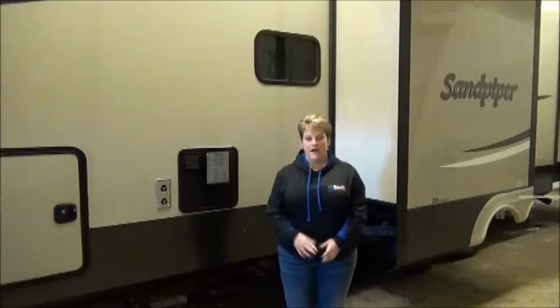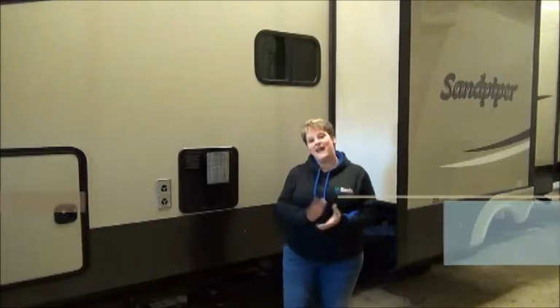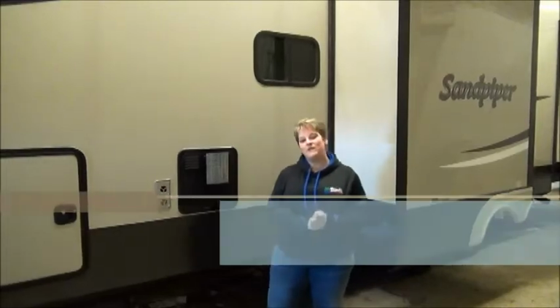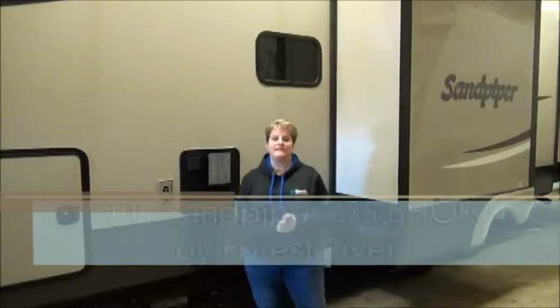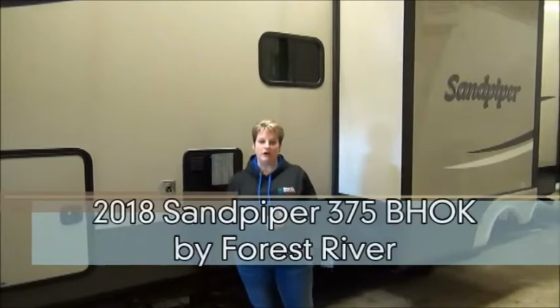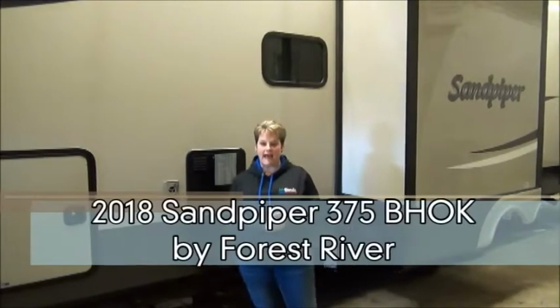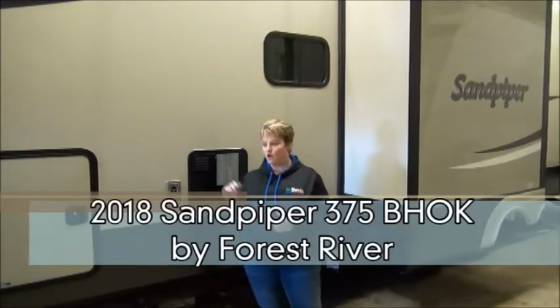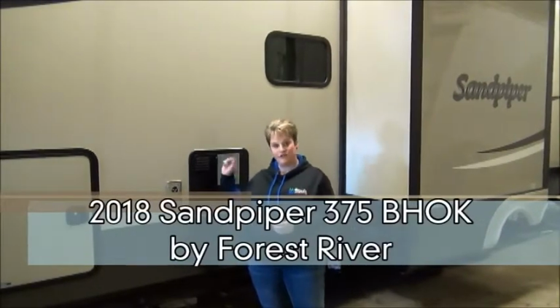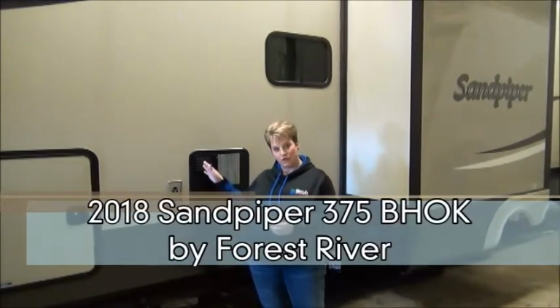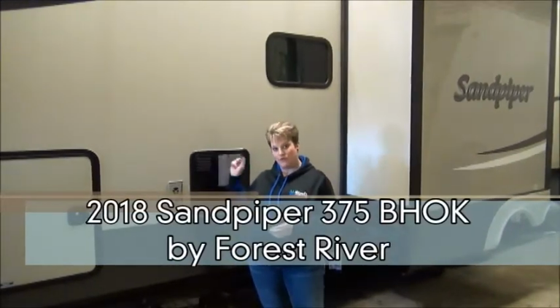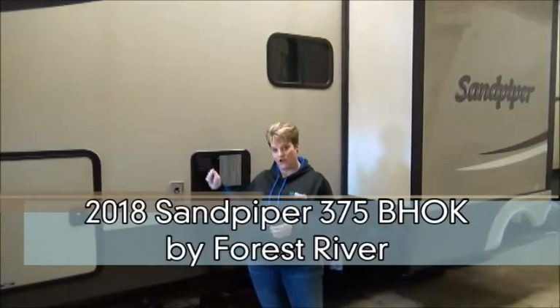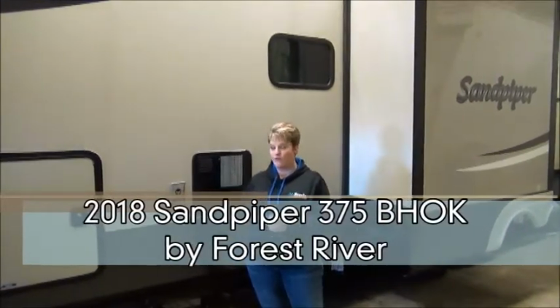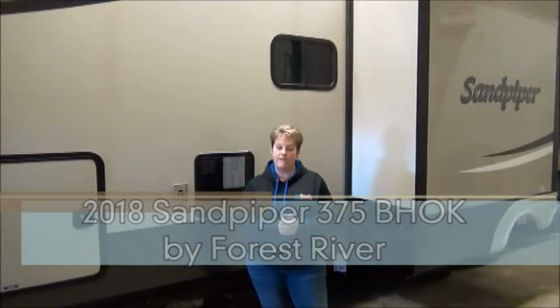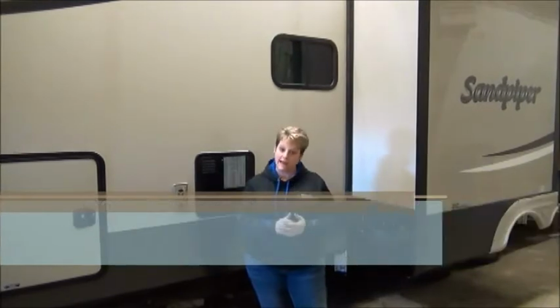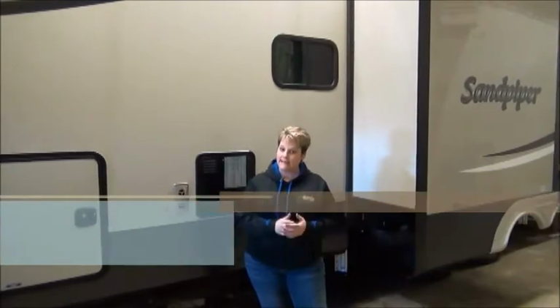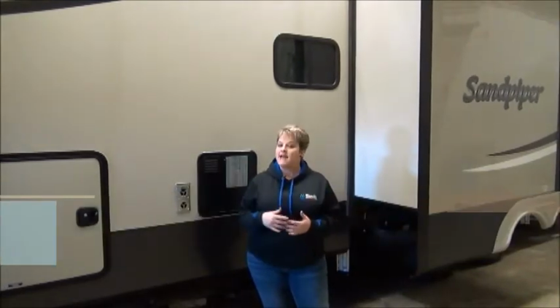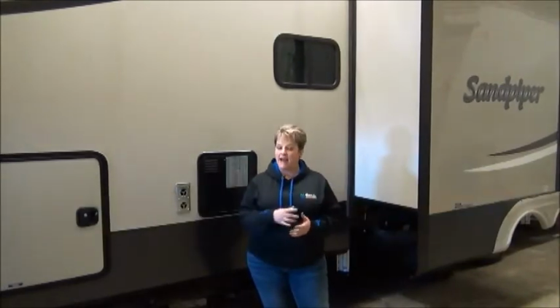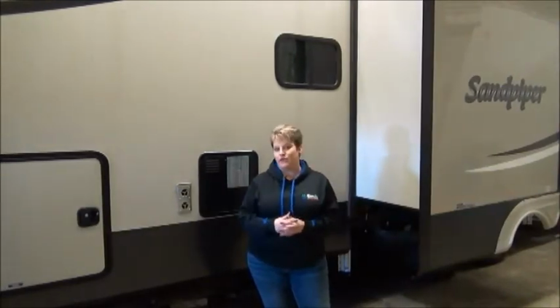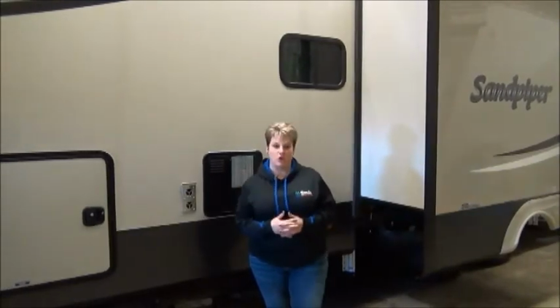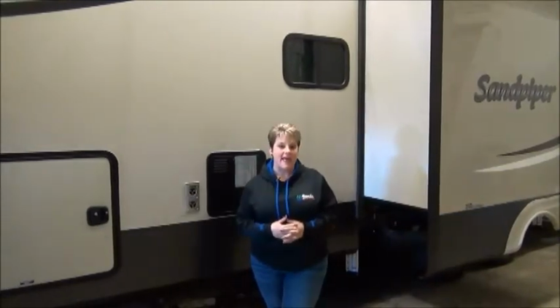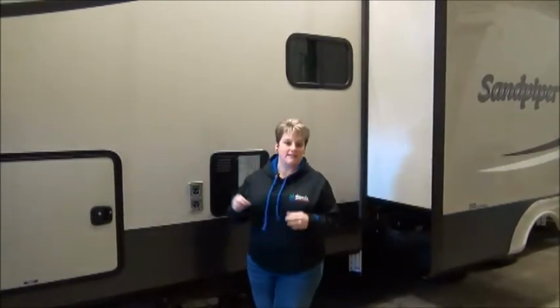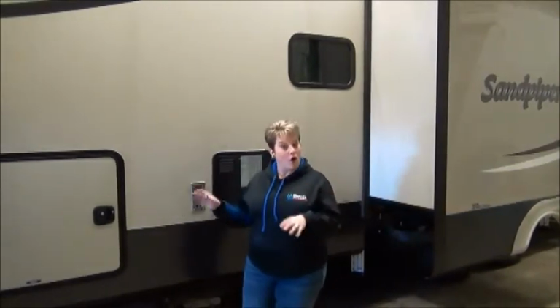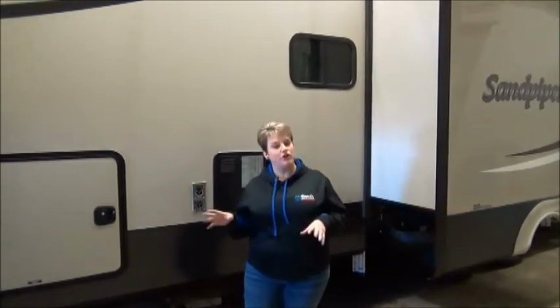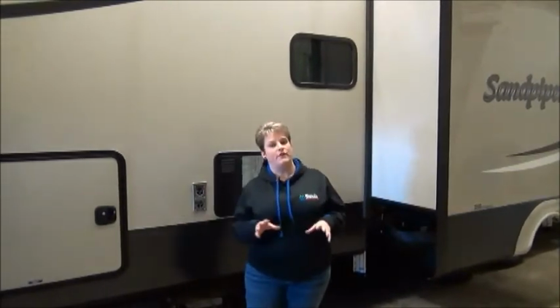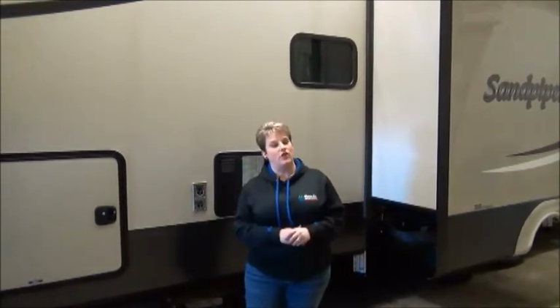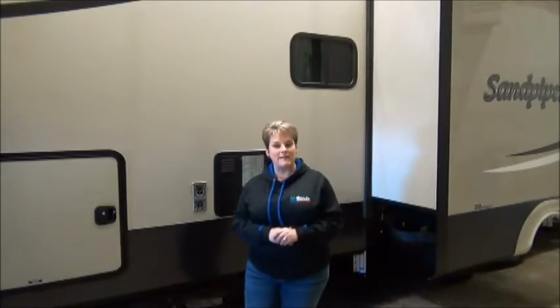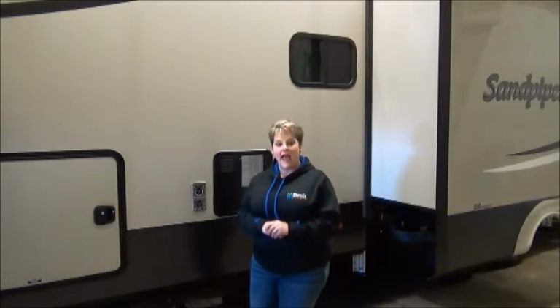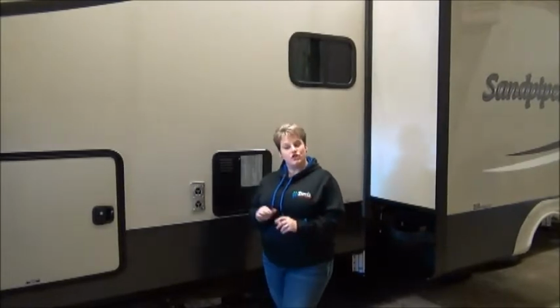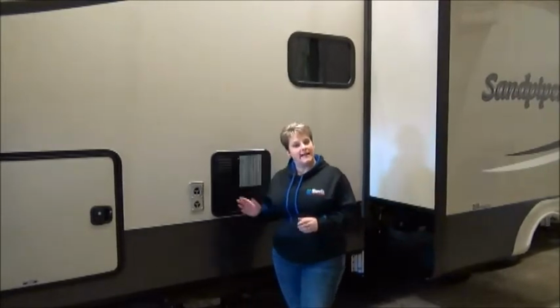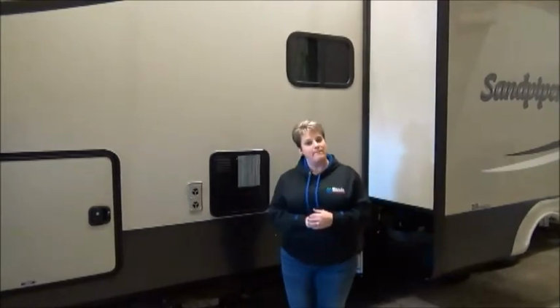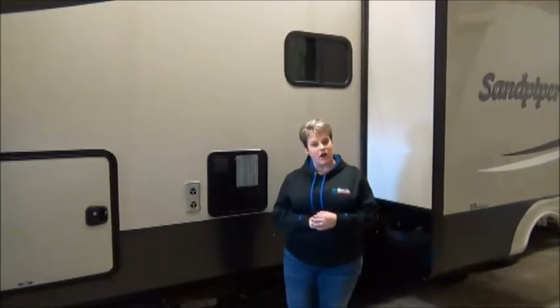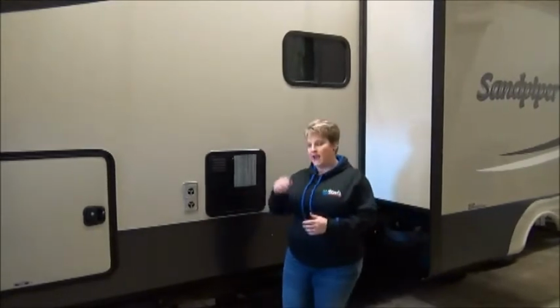Hi, Tammy here with Miner's Leisure World, and I am going to feature for you a video walkthrough of the 2018 Sandpiper BHOK. This has been a popular unit for us on the lot and we're super excited to have it back in our lineup.